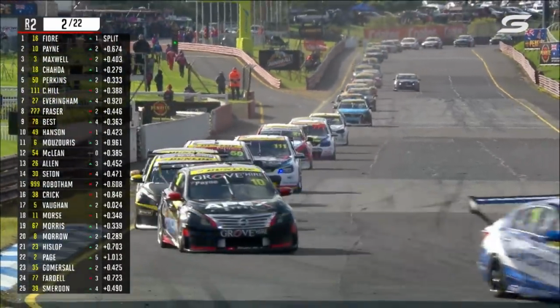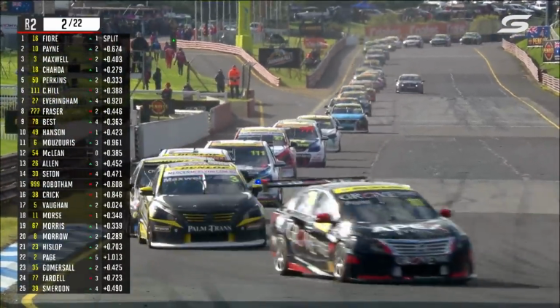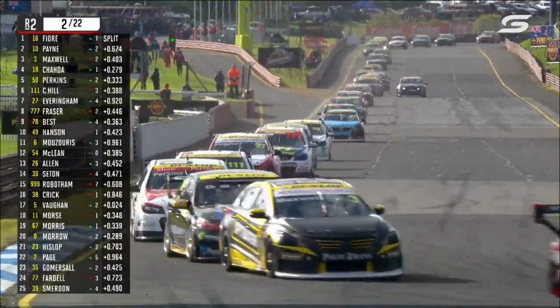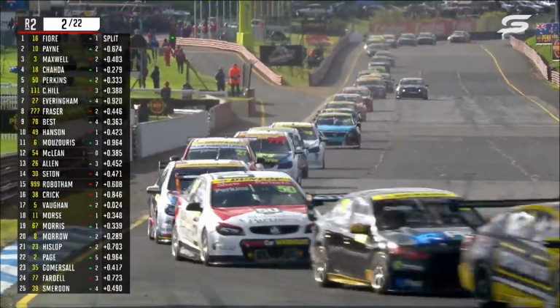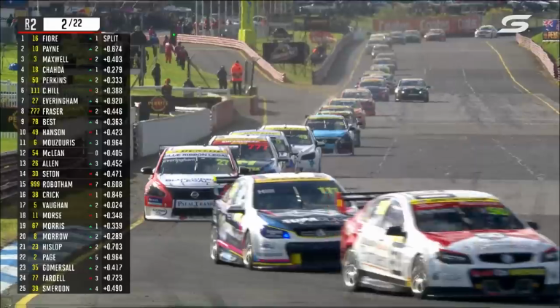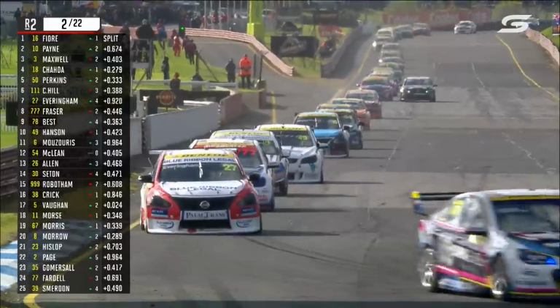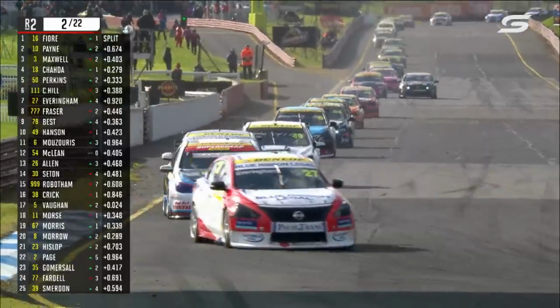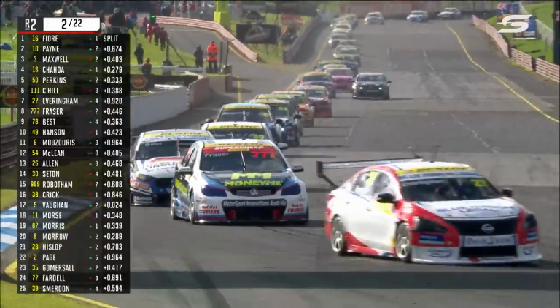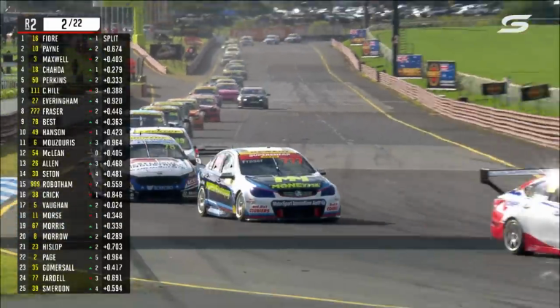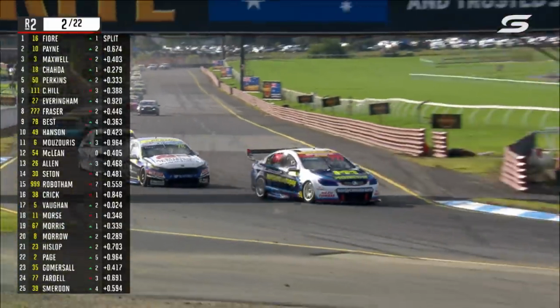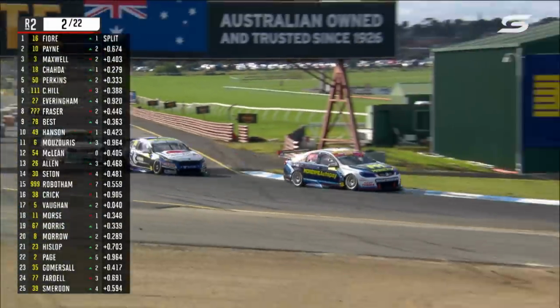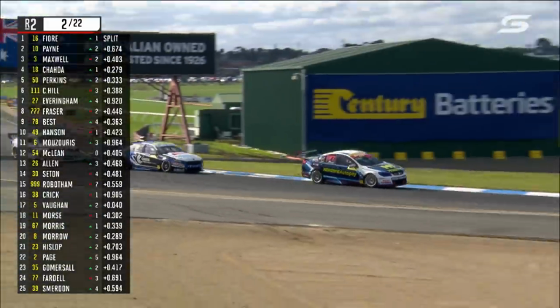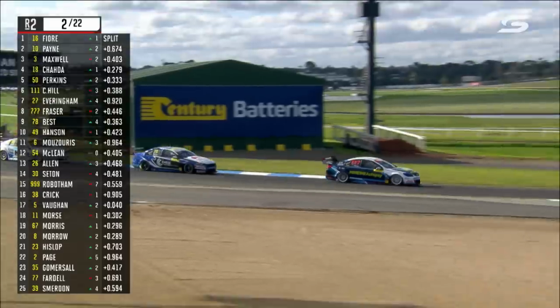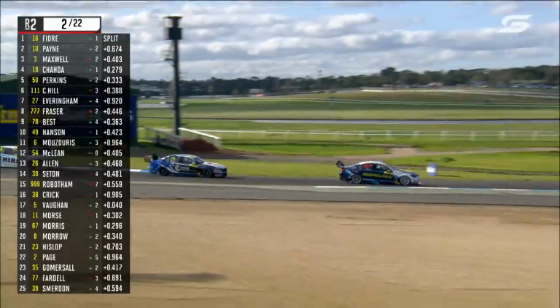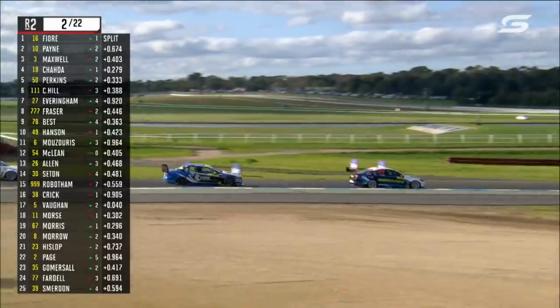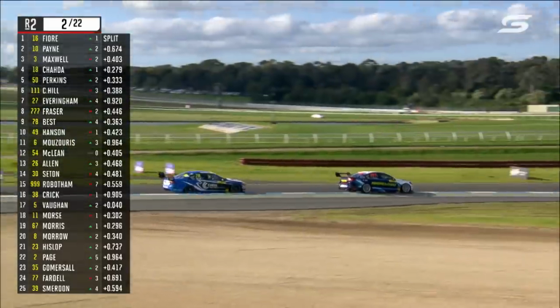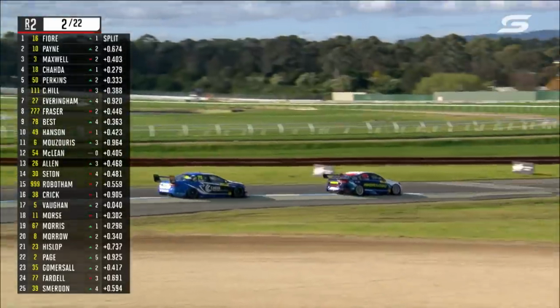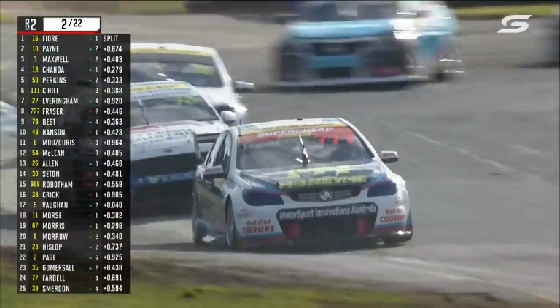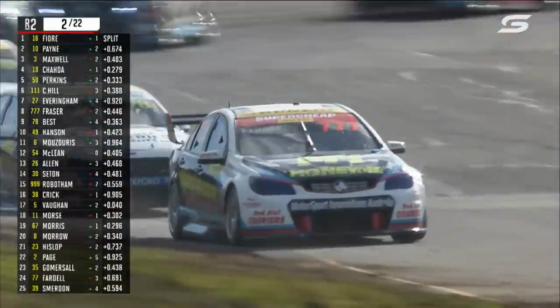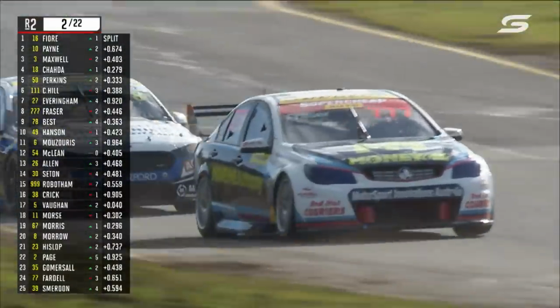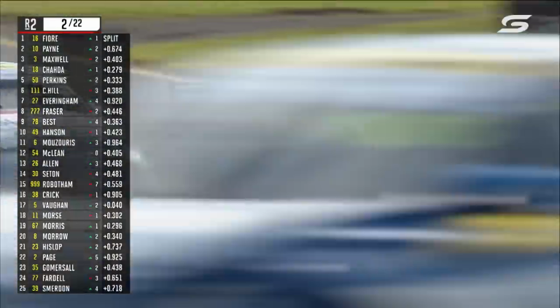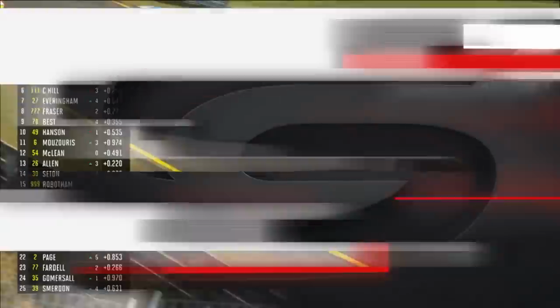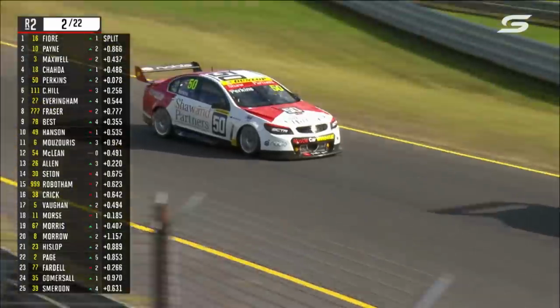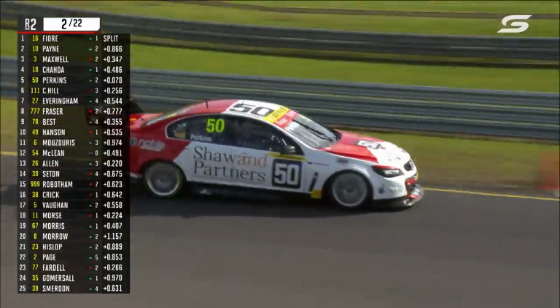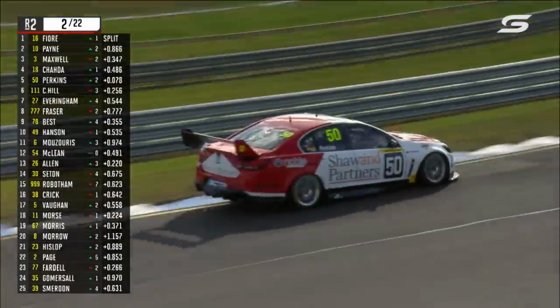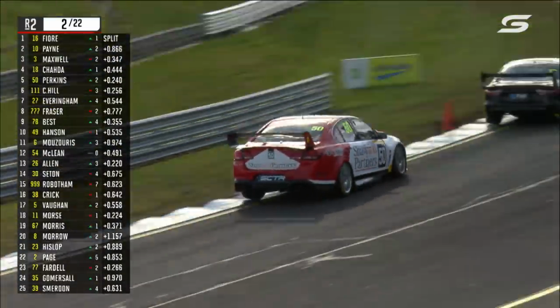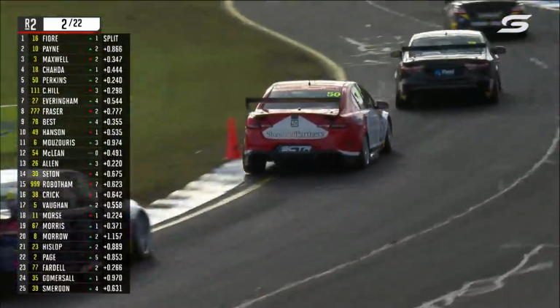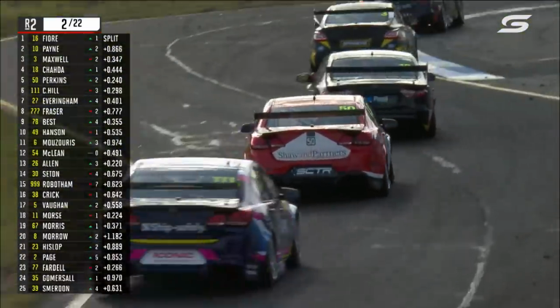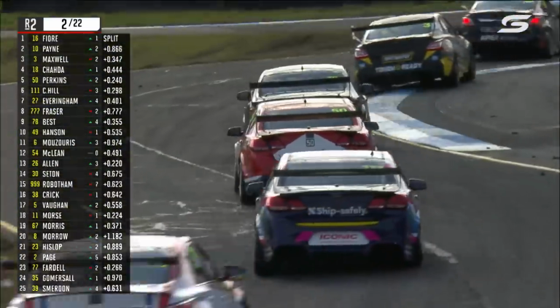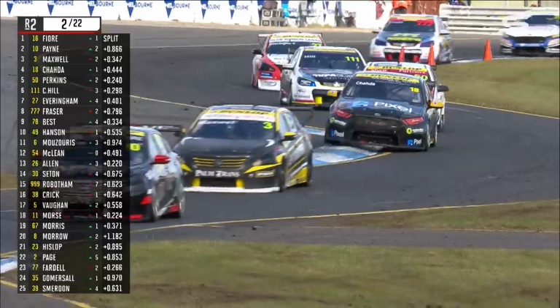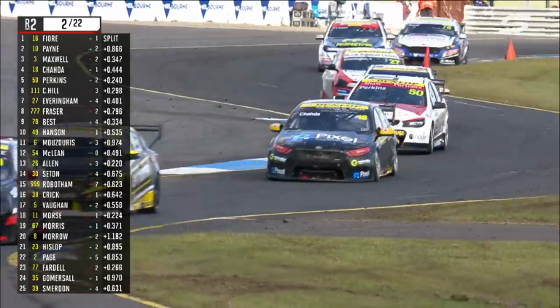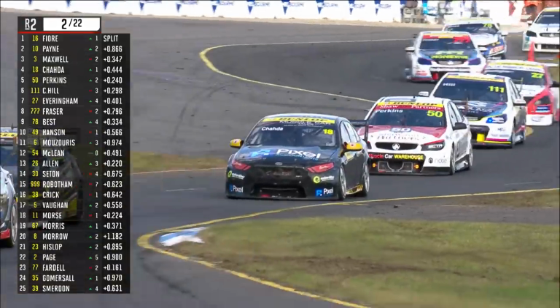Dean Fiore leads from Matt Payne. Thomas Maxwell, our pole man, is third. Matt Charter is back in the game again in fourth. Jack Perkins has come up nicely into fifth. He's picking Shane Van Gisbergen's brain — a wealth of knowledge — with Shane enjoying the opportunity to work with him.